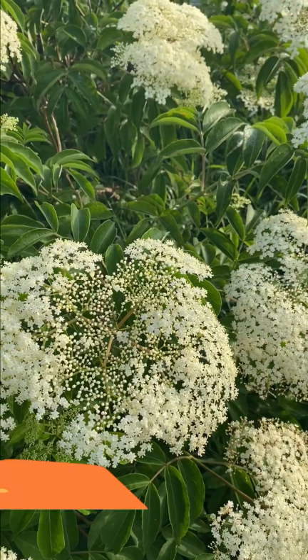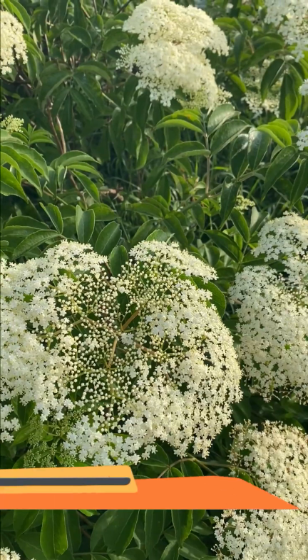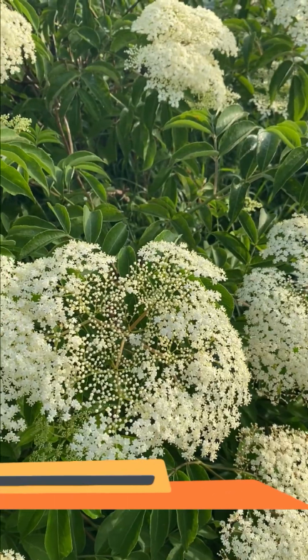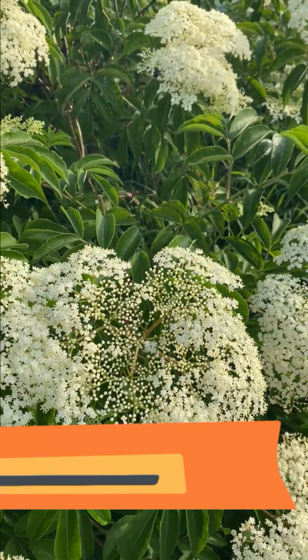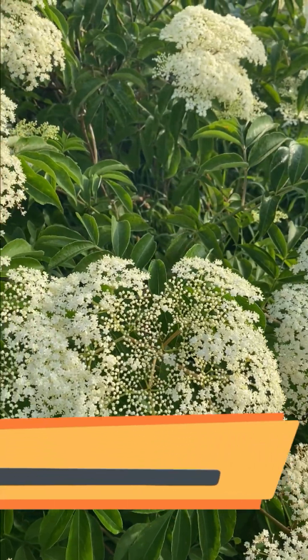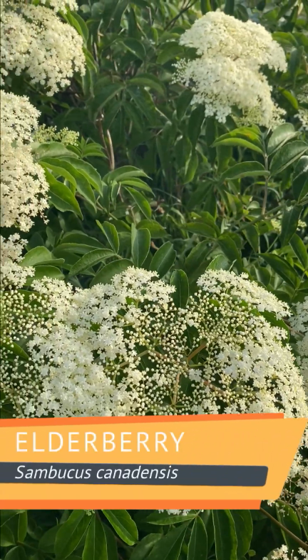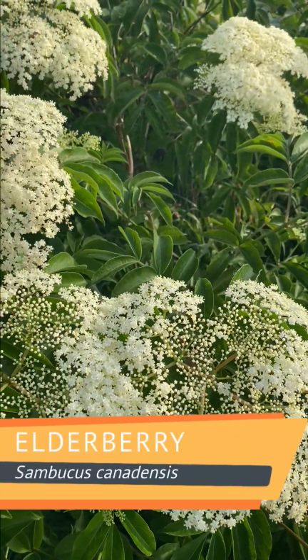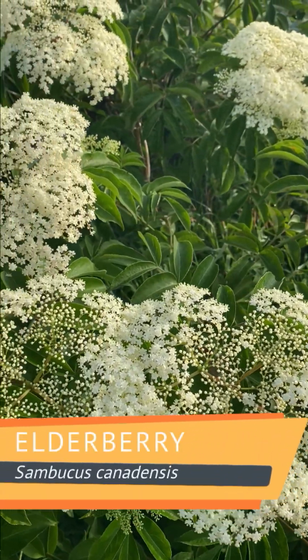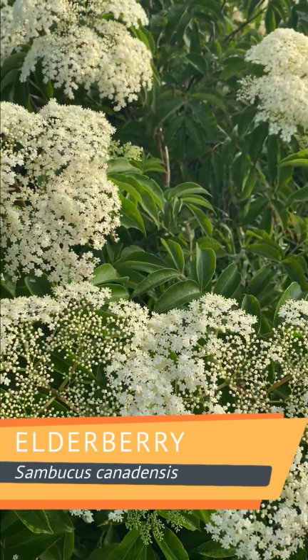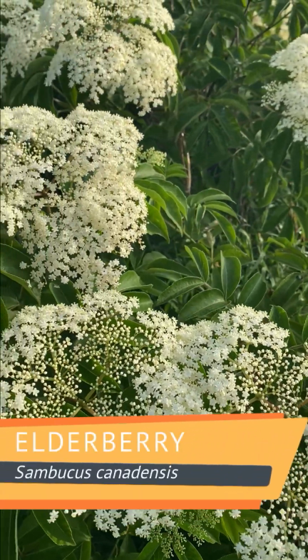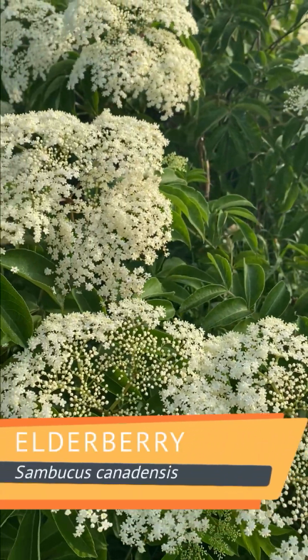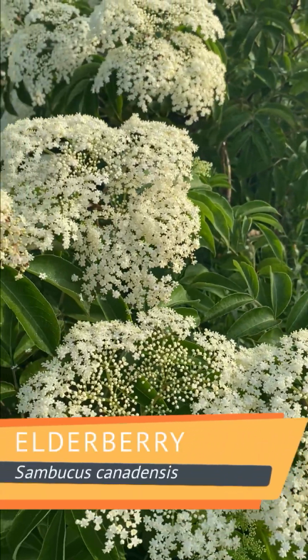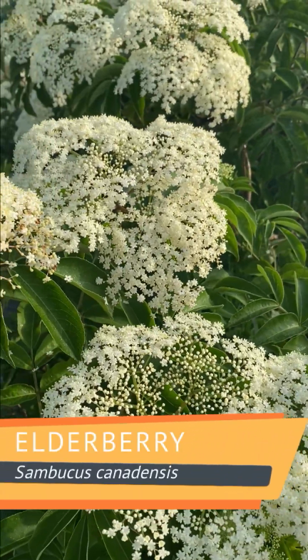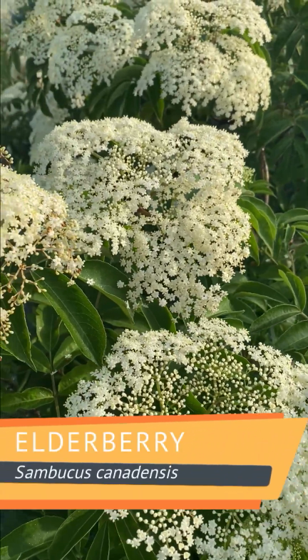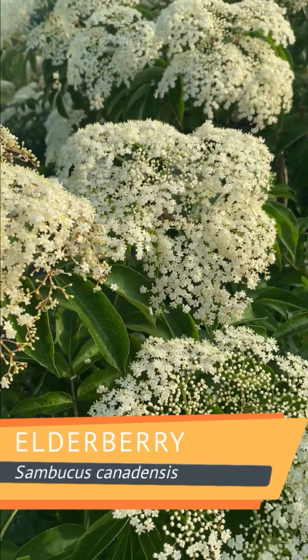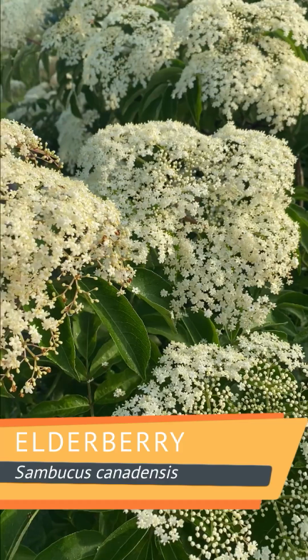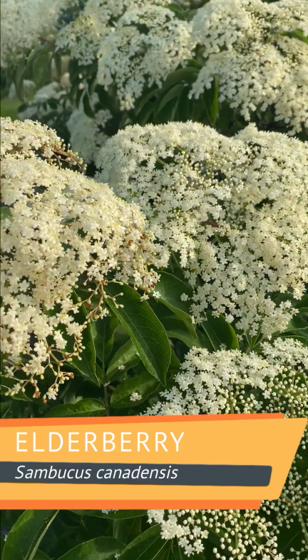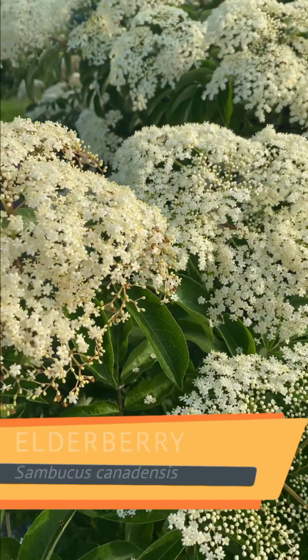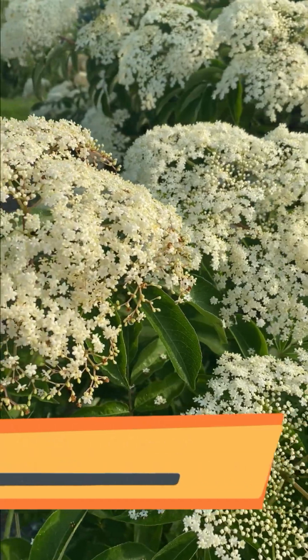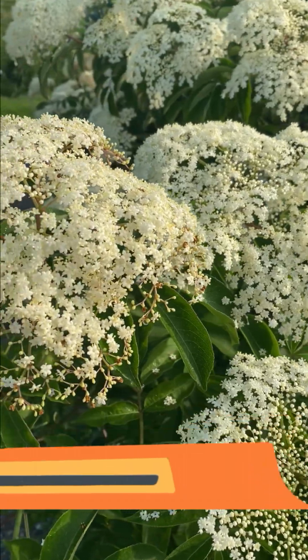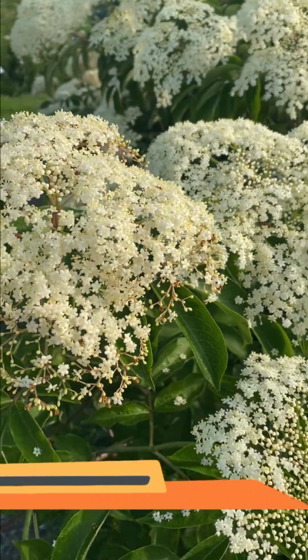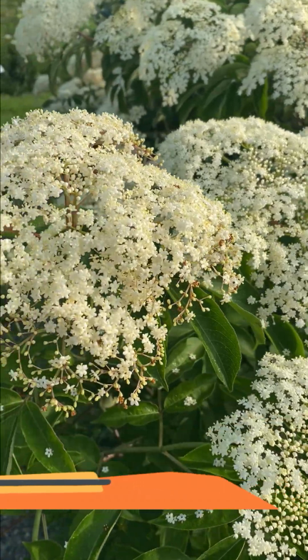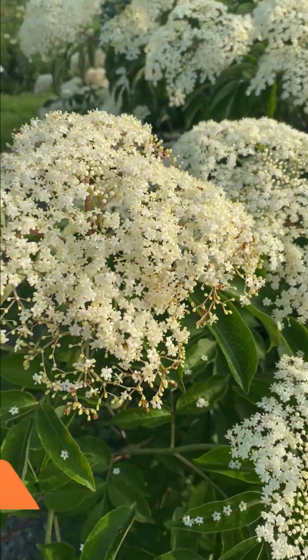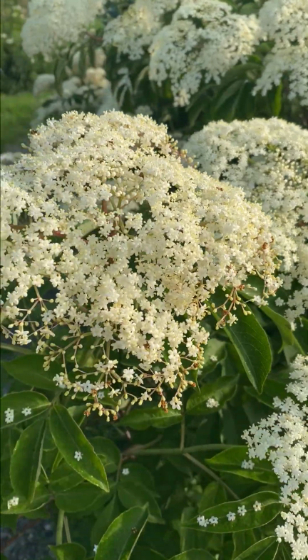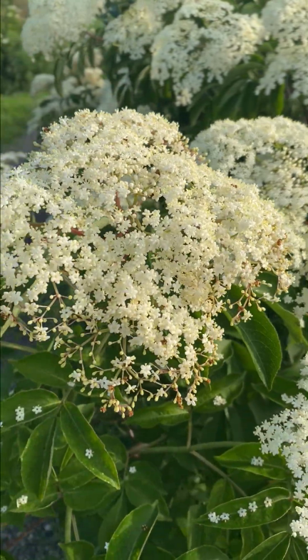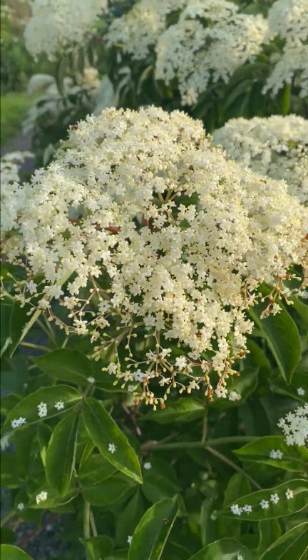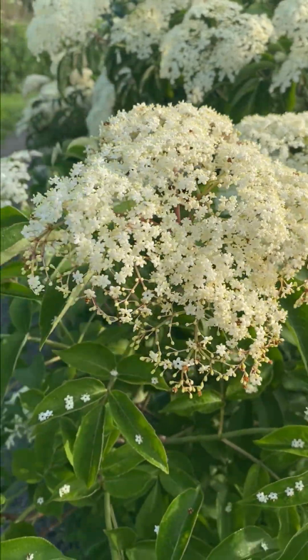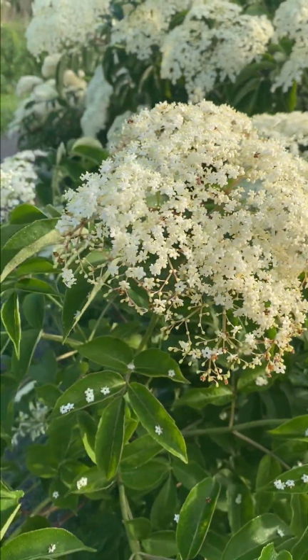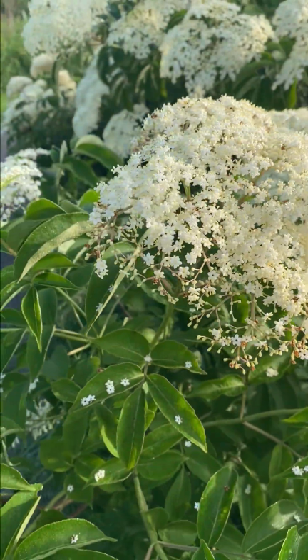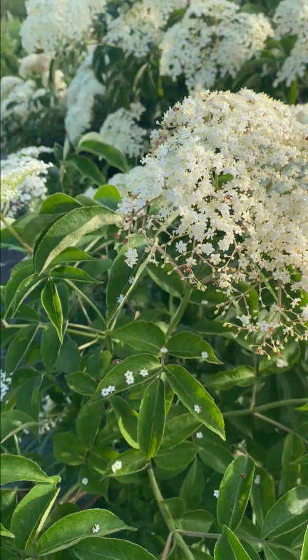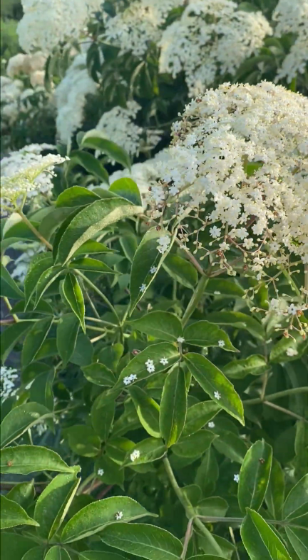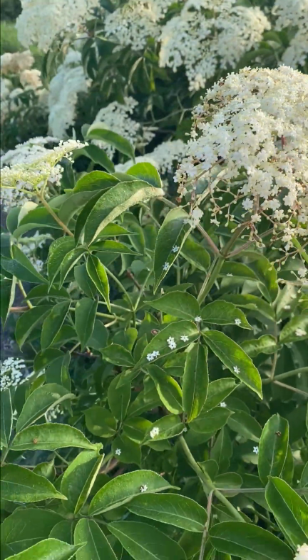Common elderberry produces huge clusters of spring blossoms packed with nectar, drawing in native bees and beneficial insects early in the season.